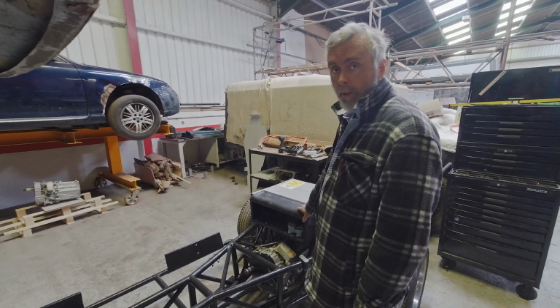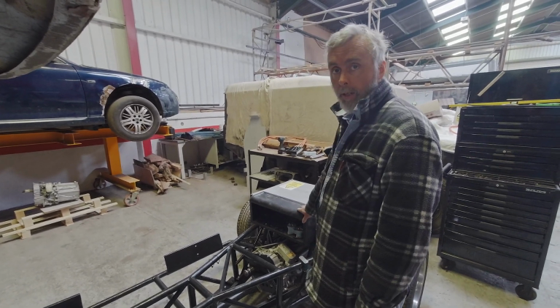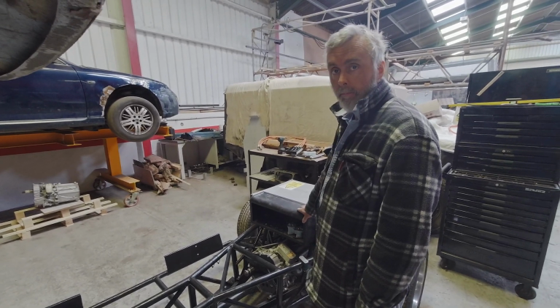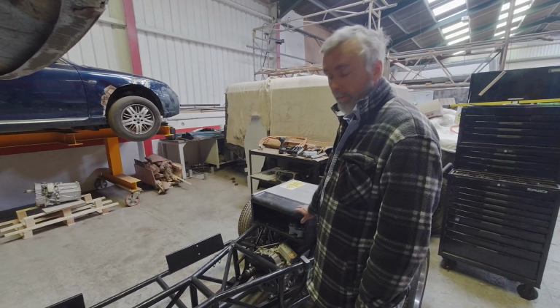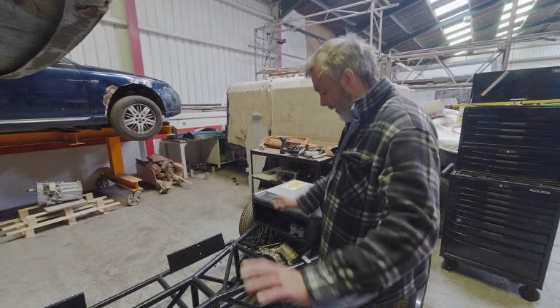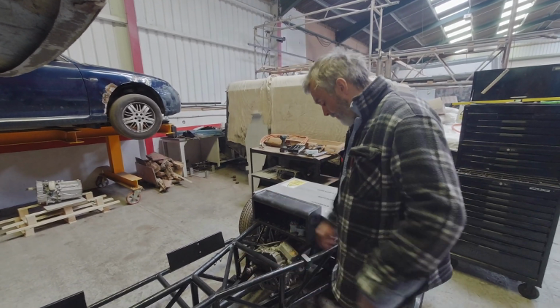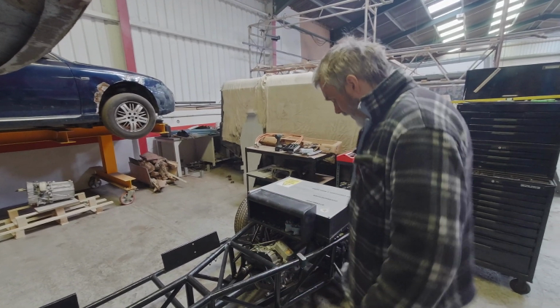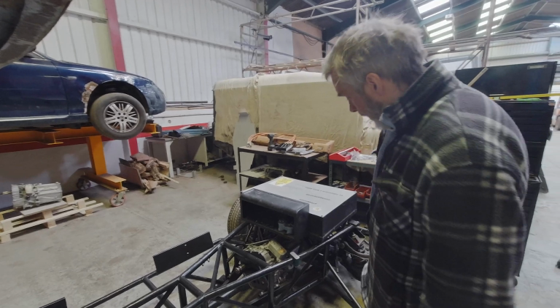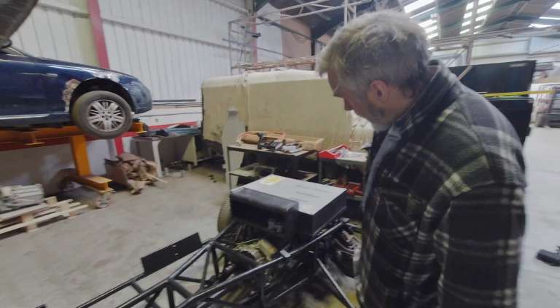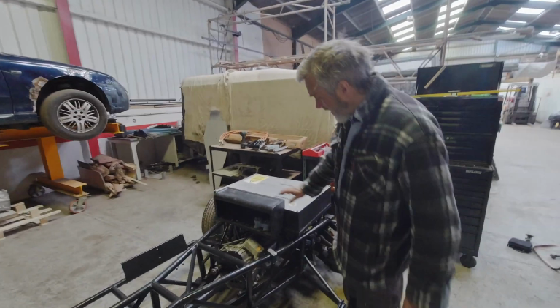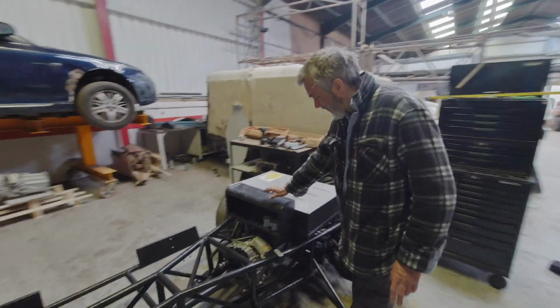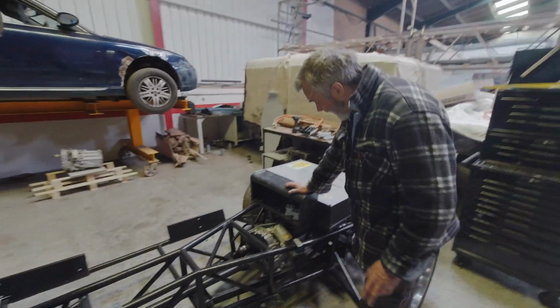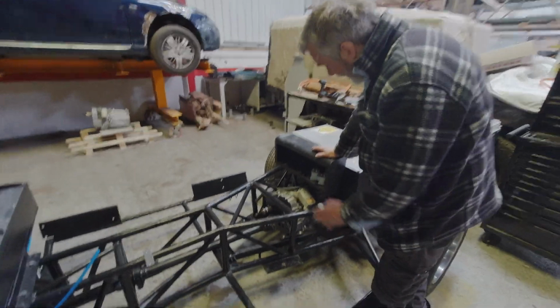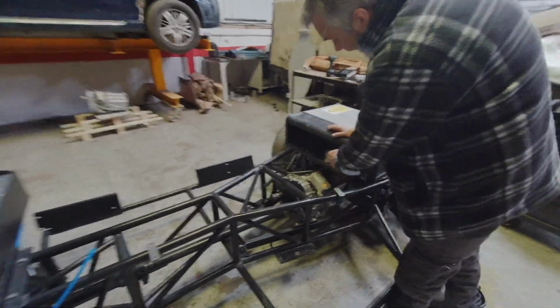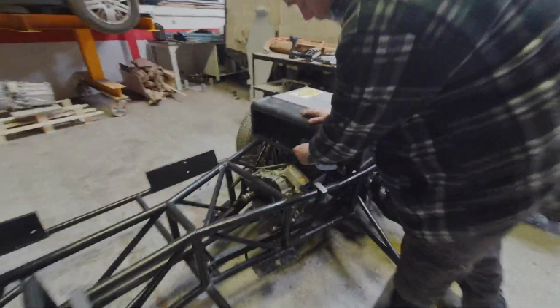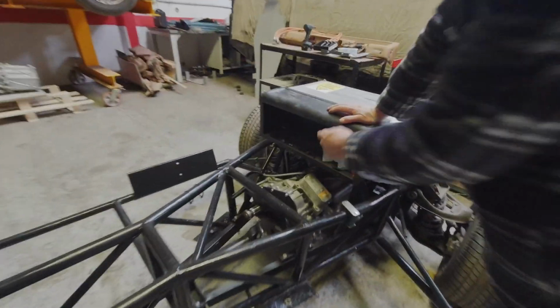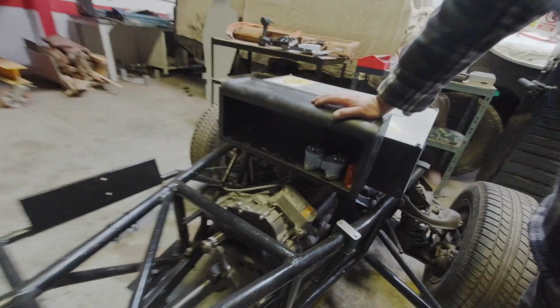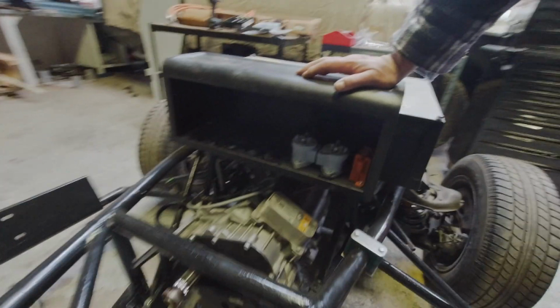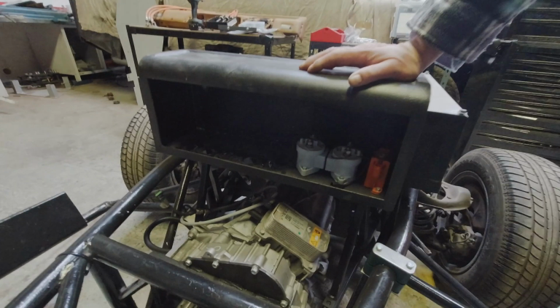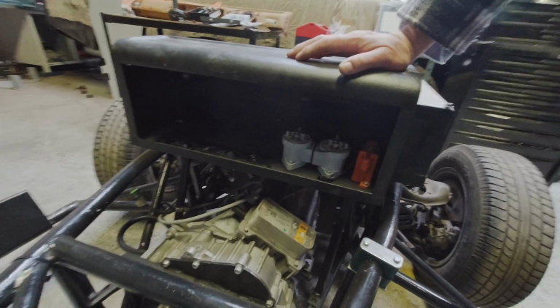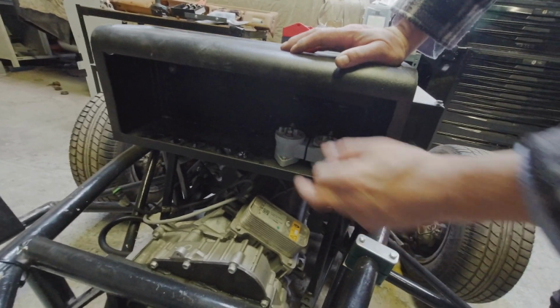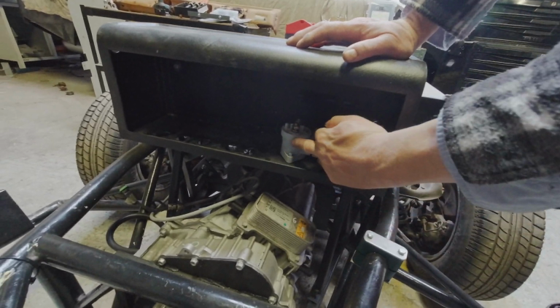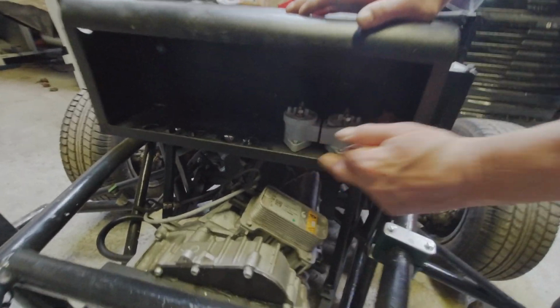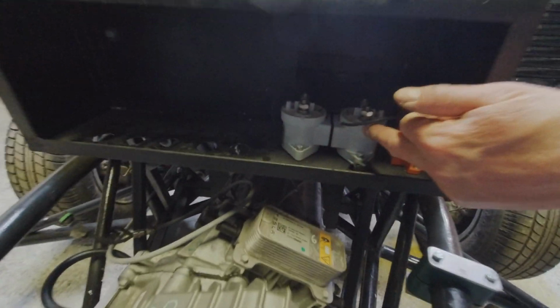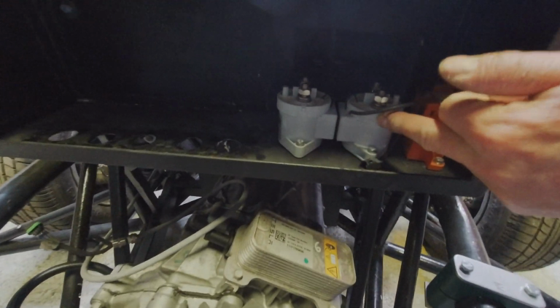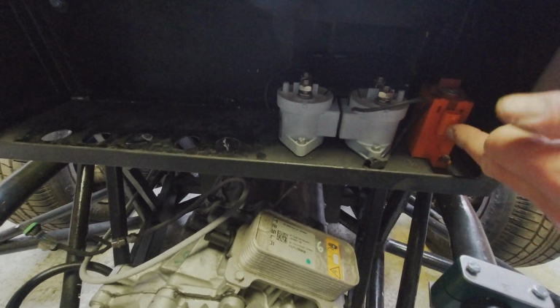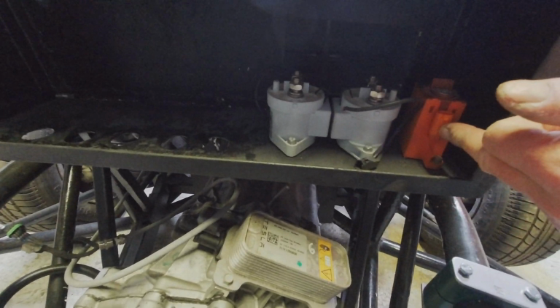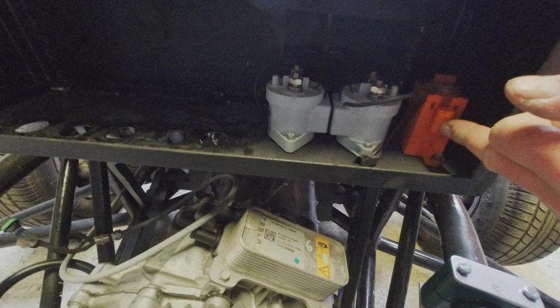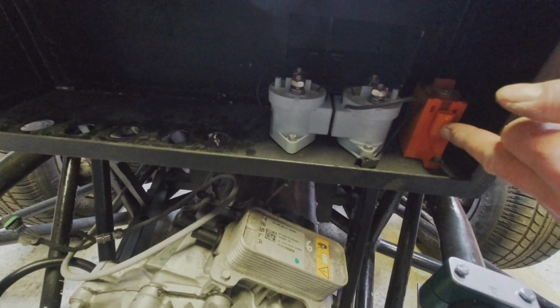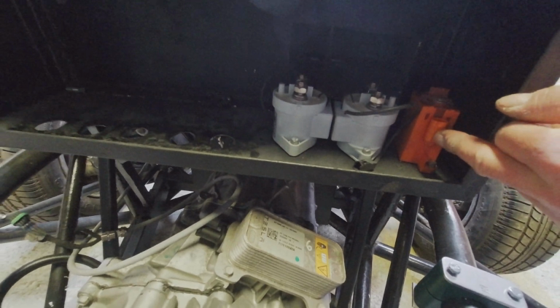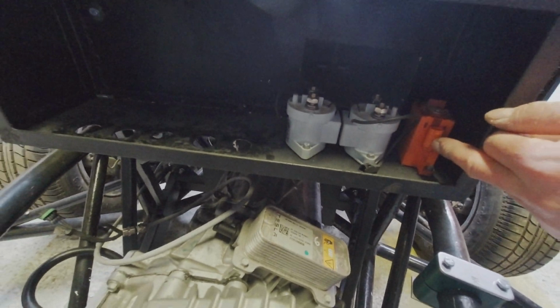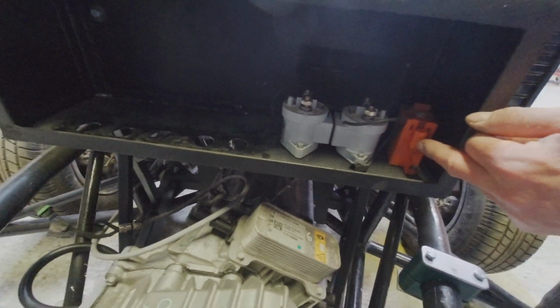In here we've got a couple of contactors — the negative contactor, the positive contactor, and the pre-charge contactor. They'll all go in there.